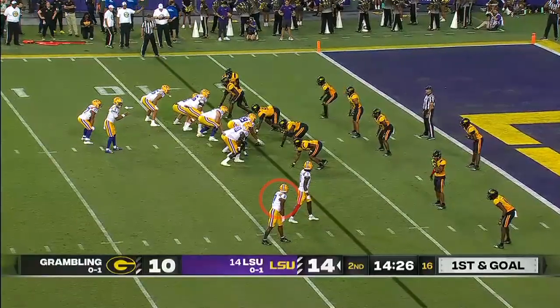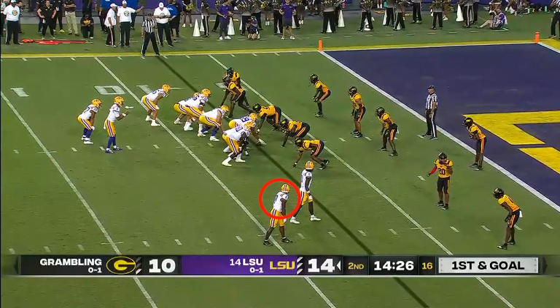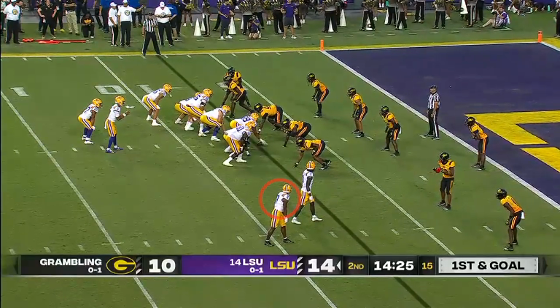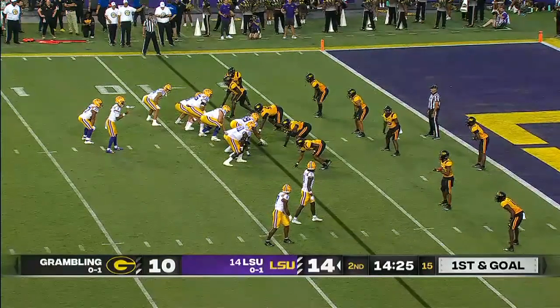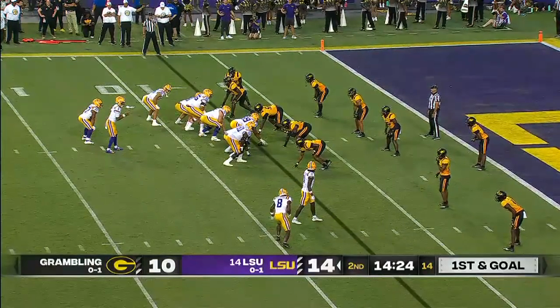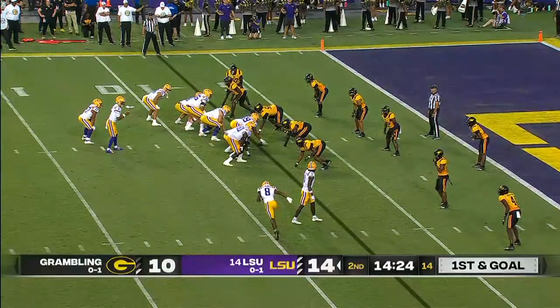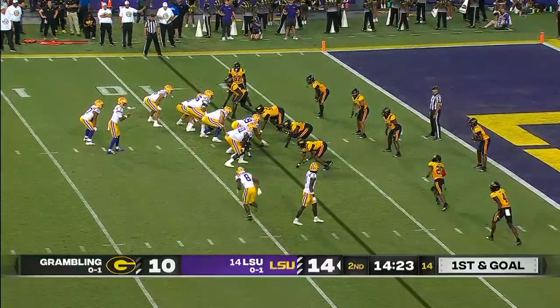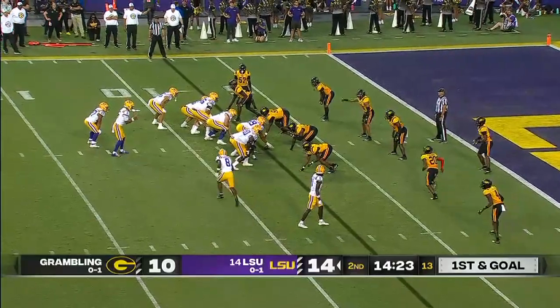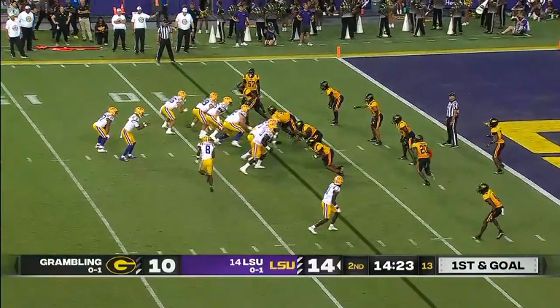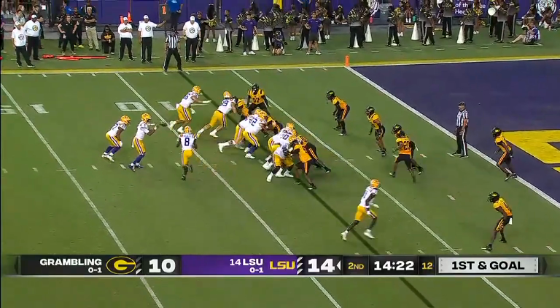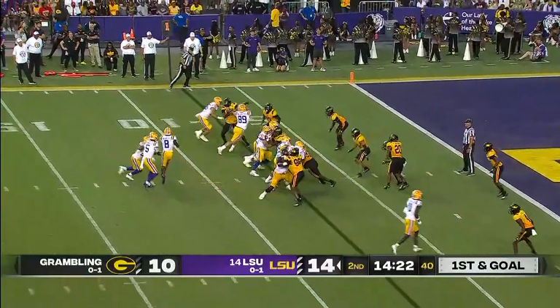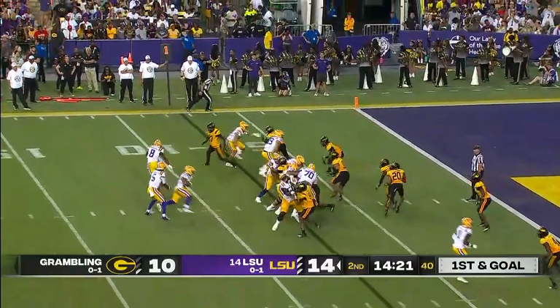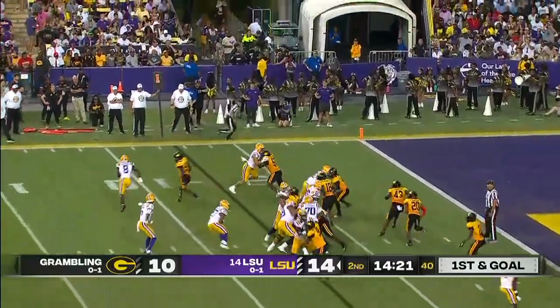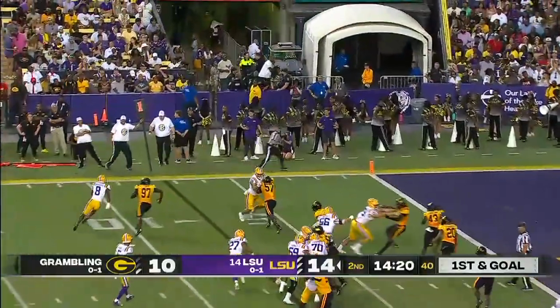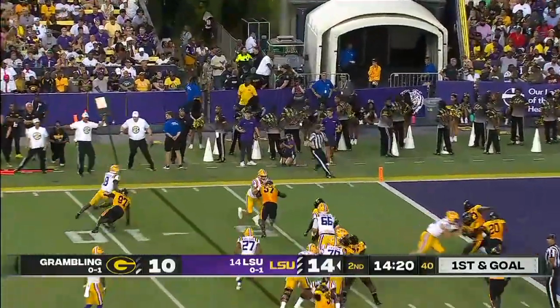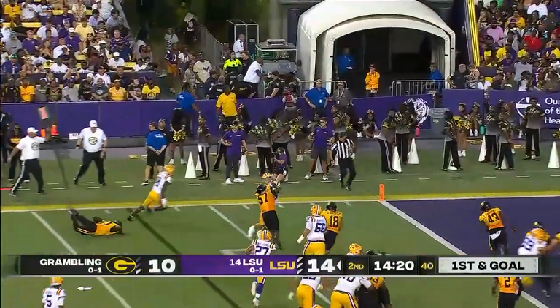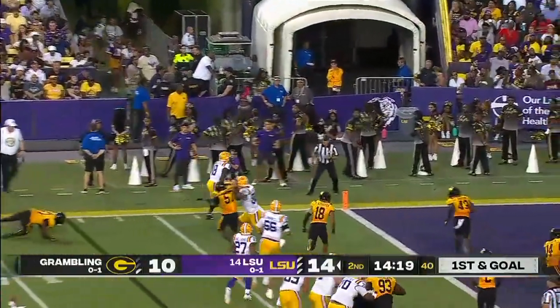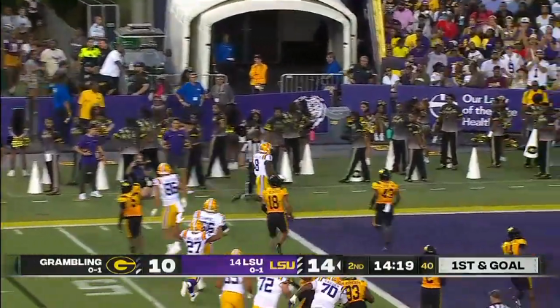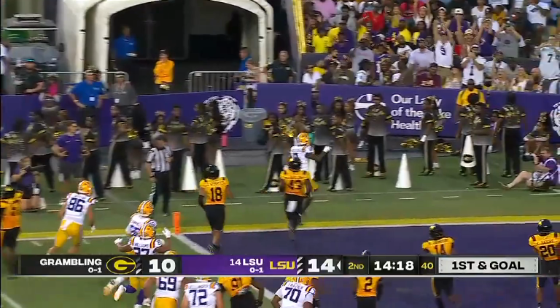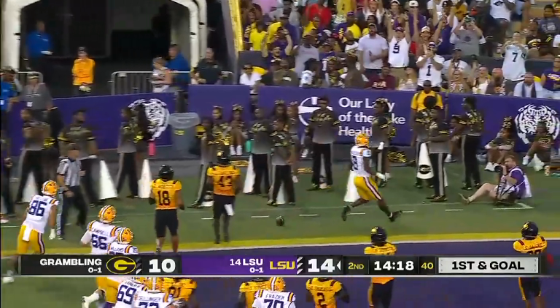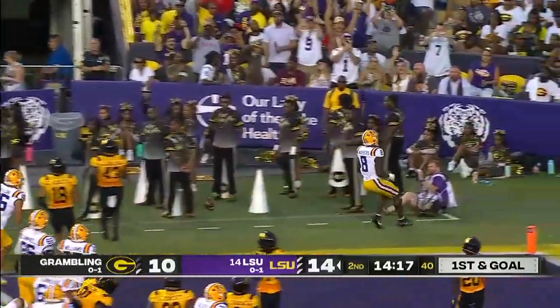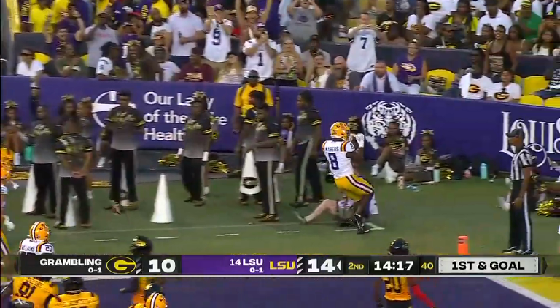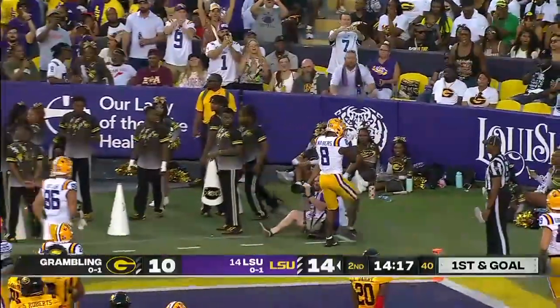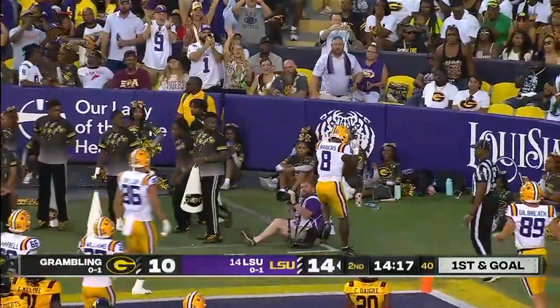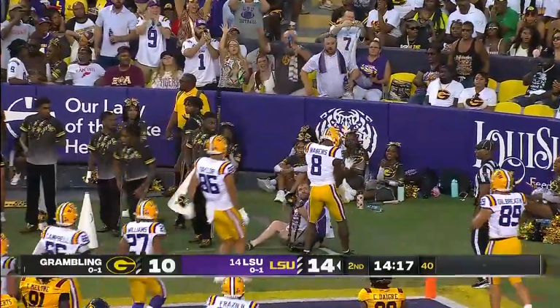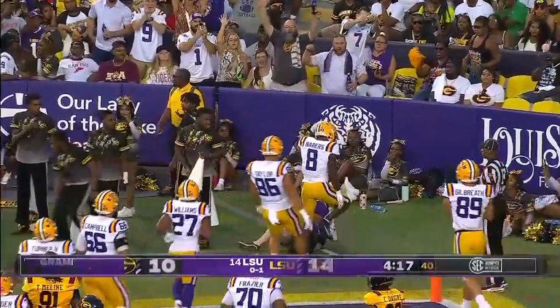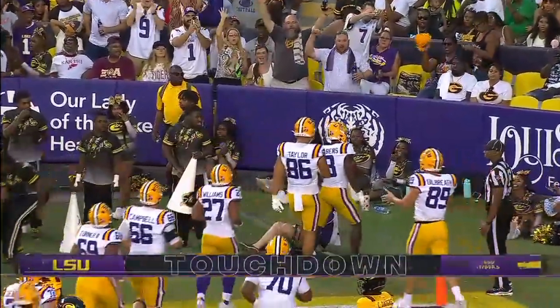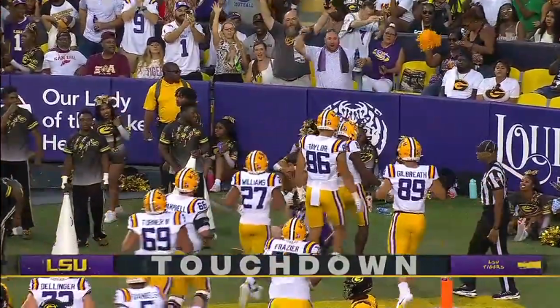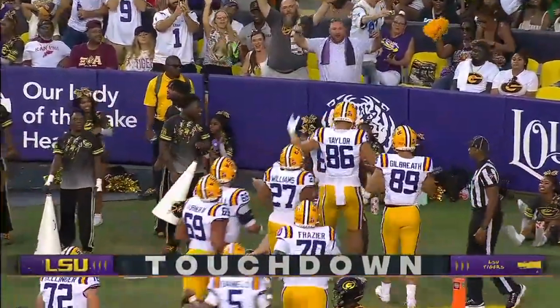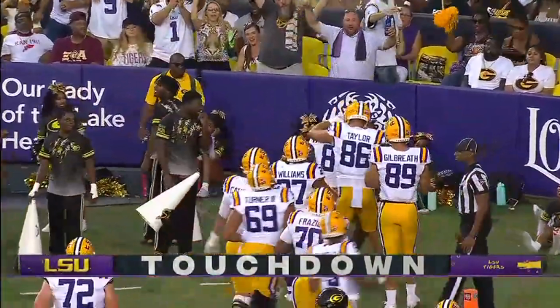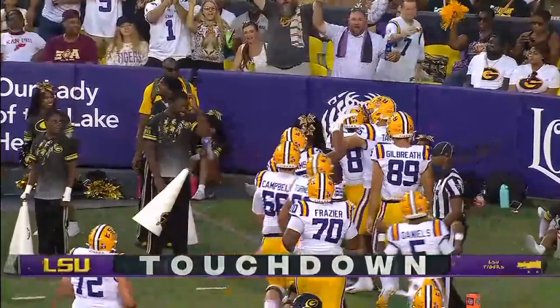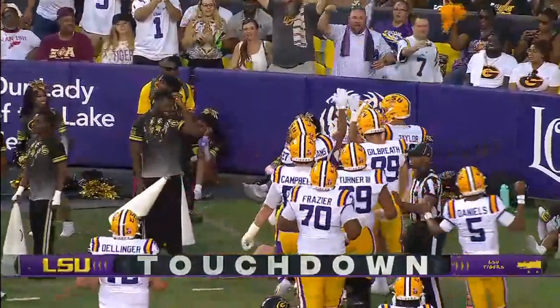Josh Williams, off the left tip of Daniels. As Neighbors goes in motion, they're going to pop it to him again. Neighbors going for the pylon. He got it. Touchdown.